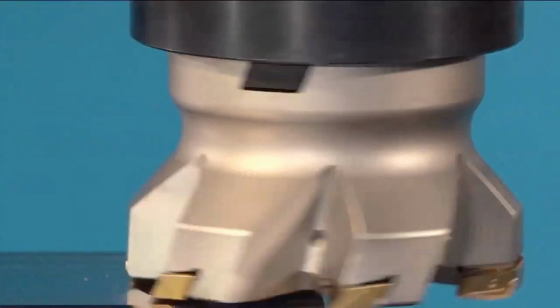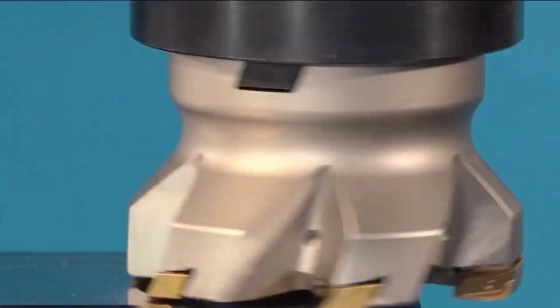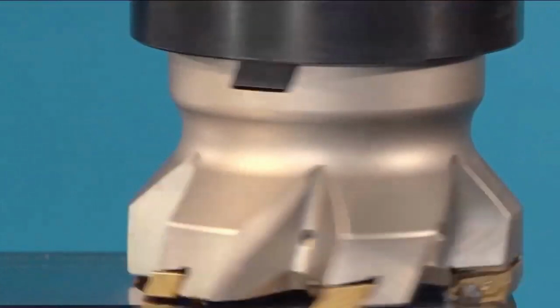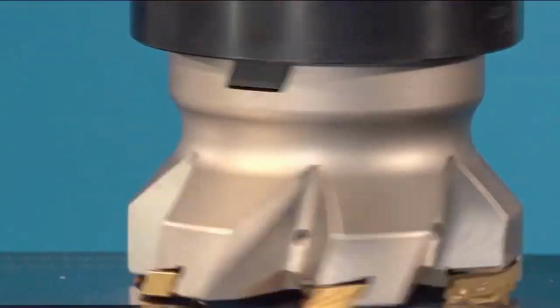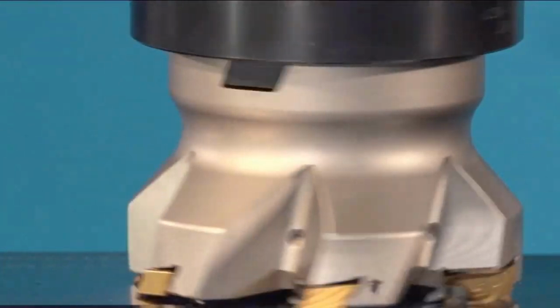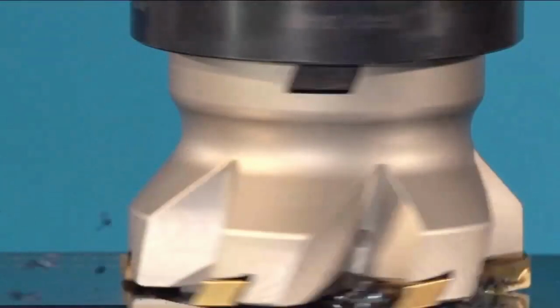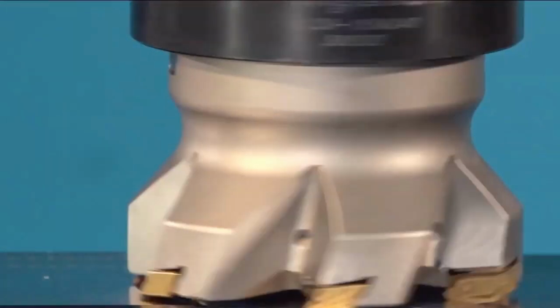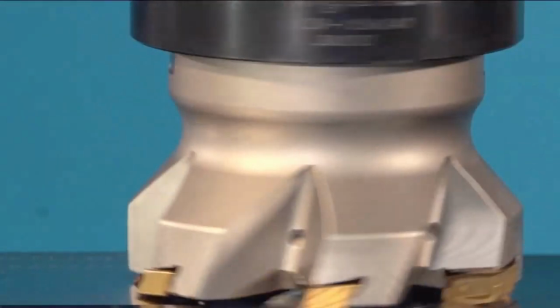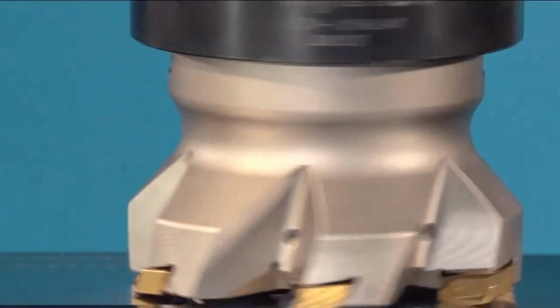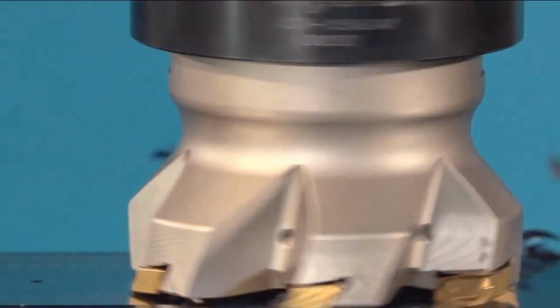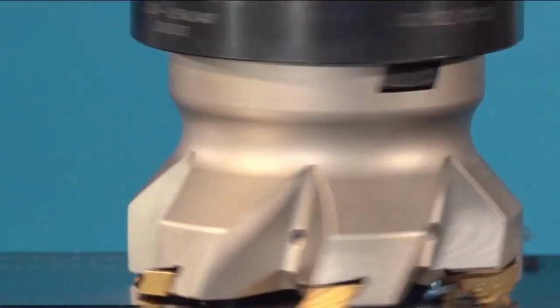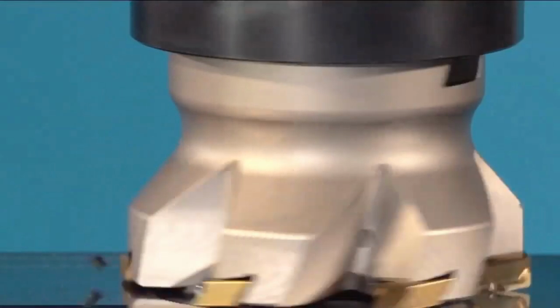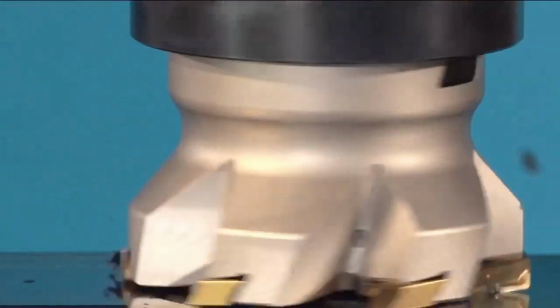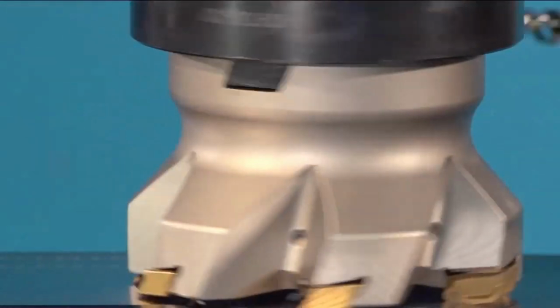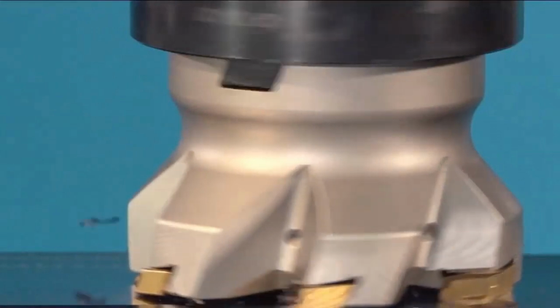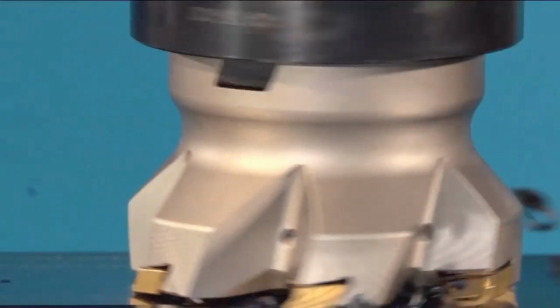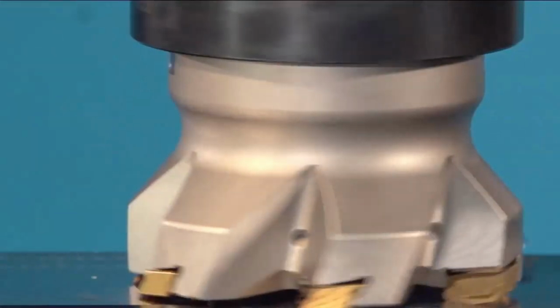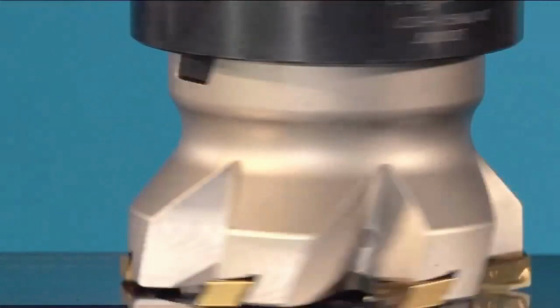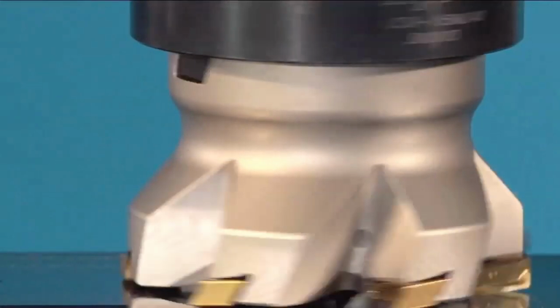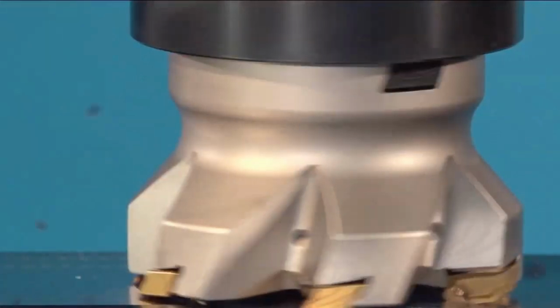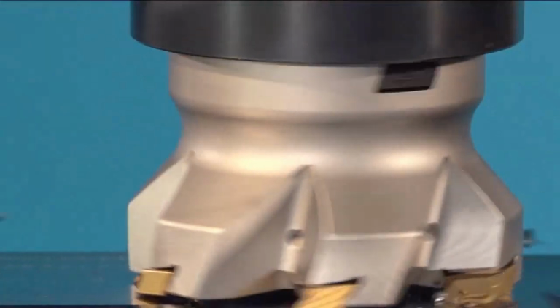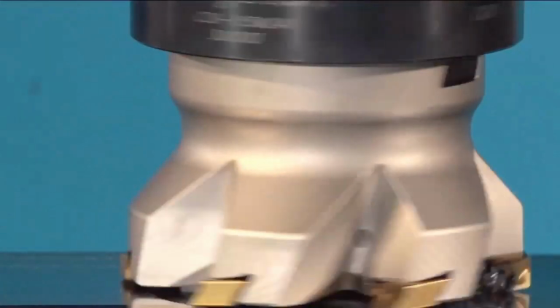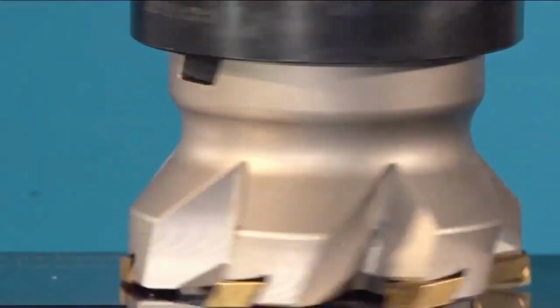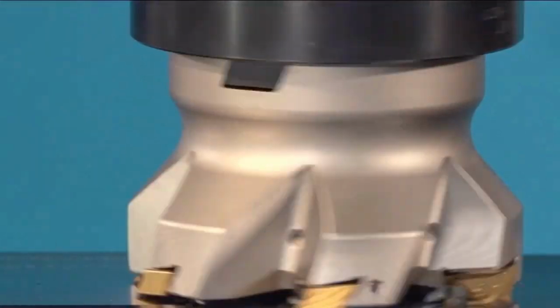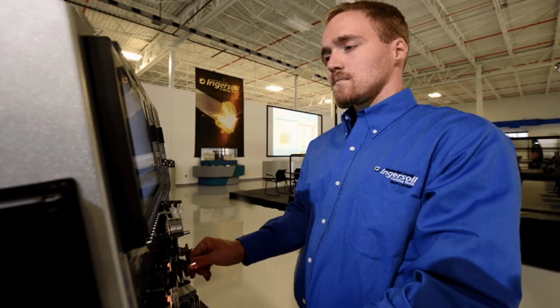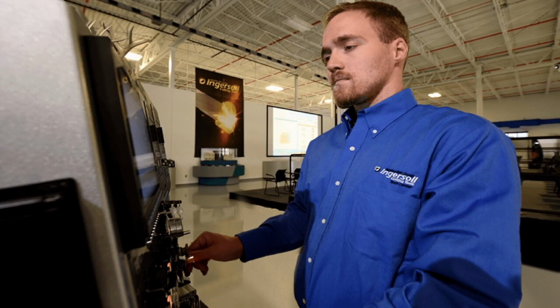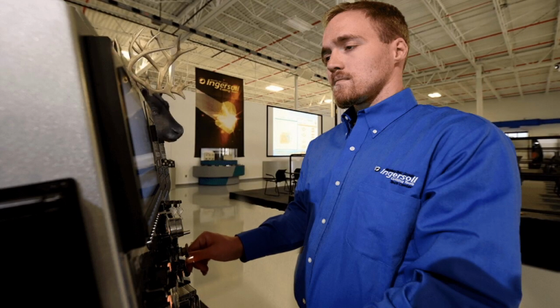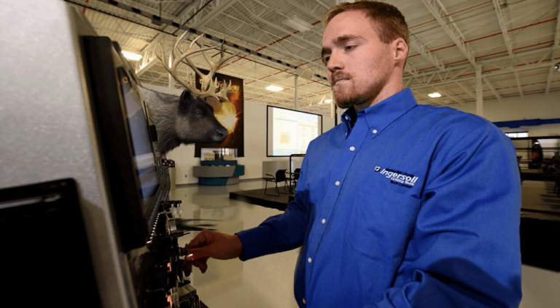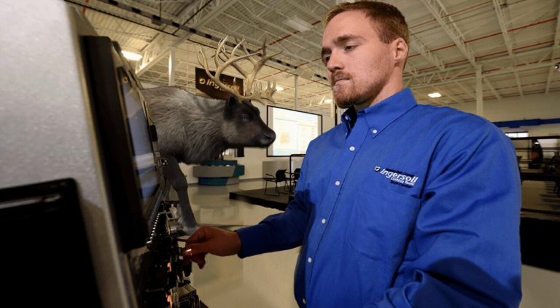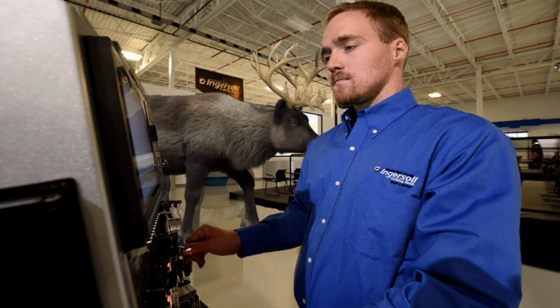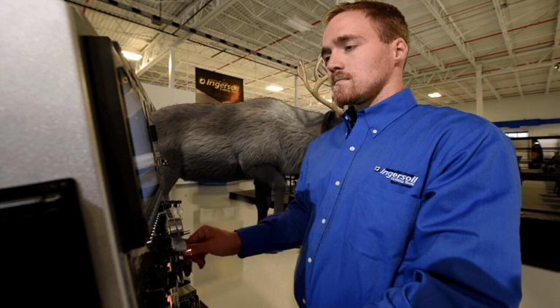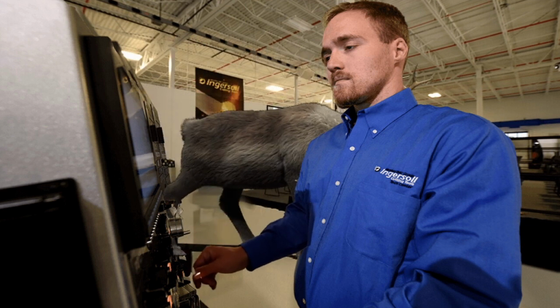The Gold Max 4 finishing face mill will make quick work of our runners! Ho ho ho! A beautiful finish! Rudolph! Where's my profilometer?